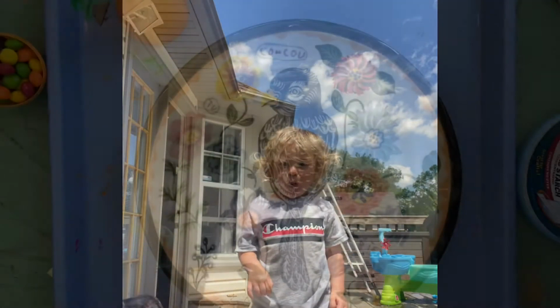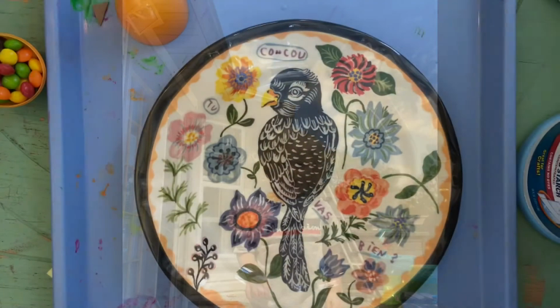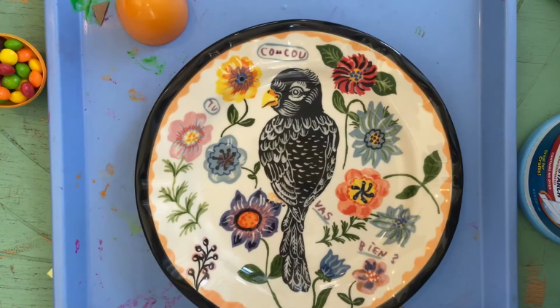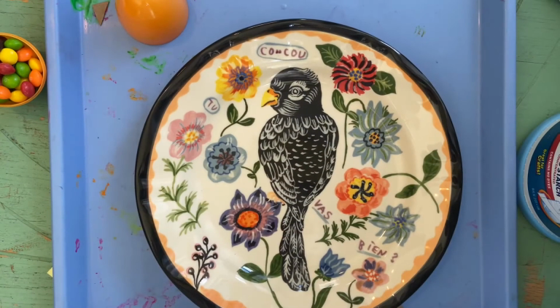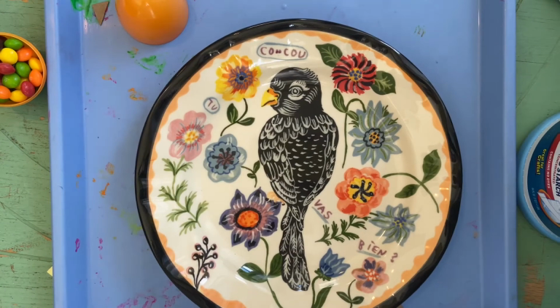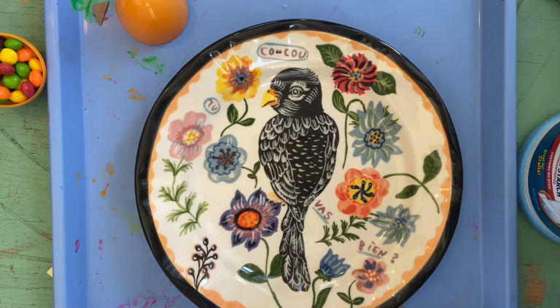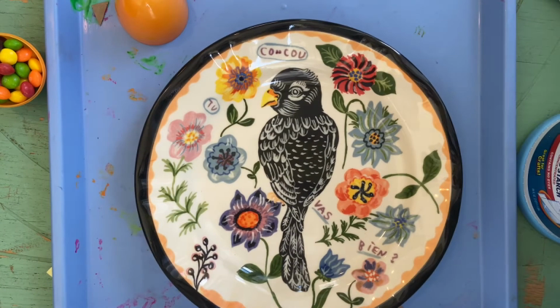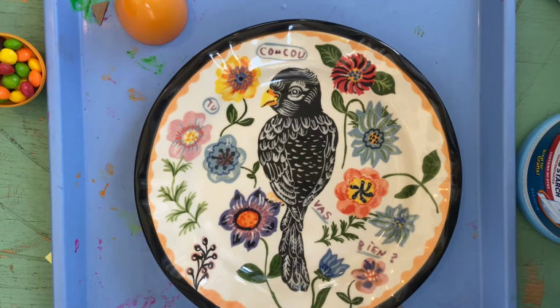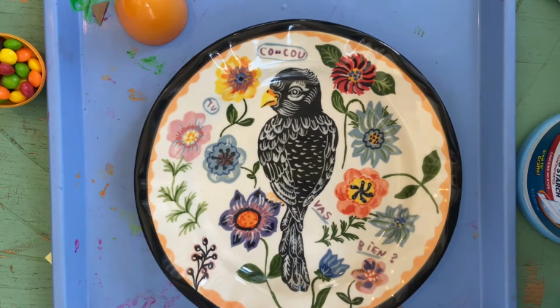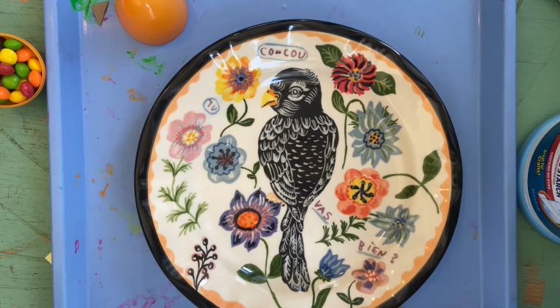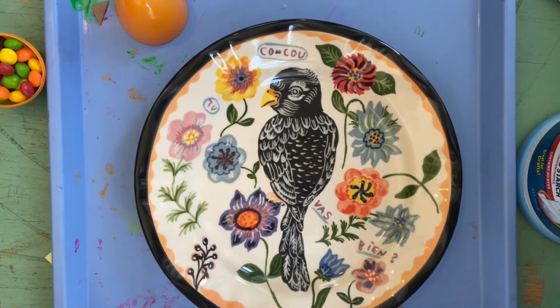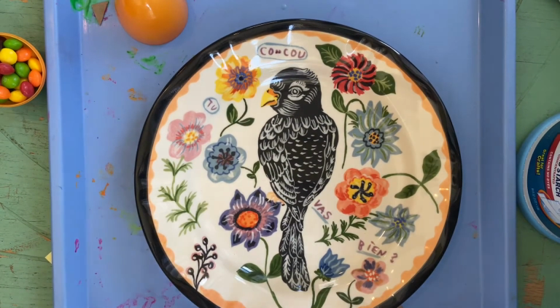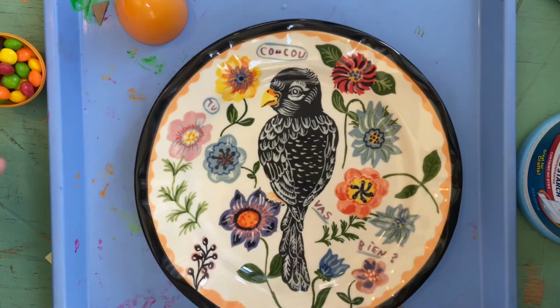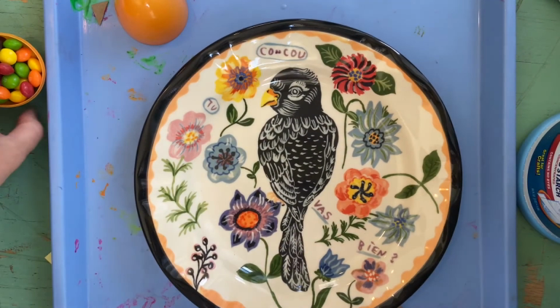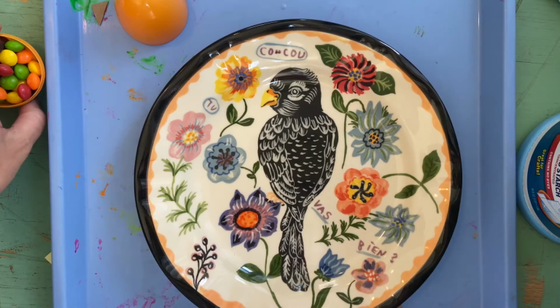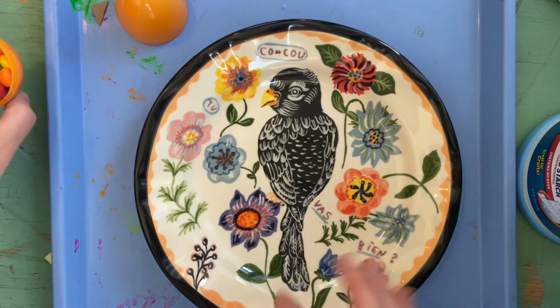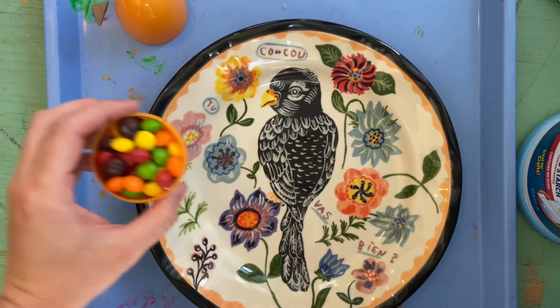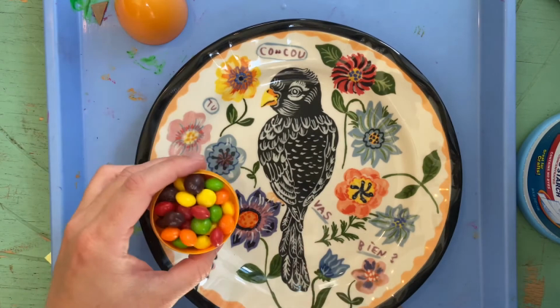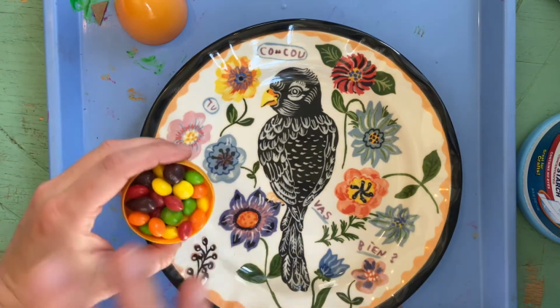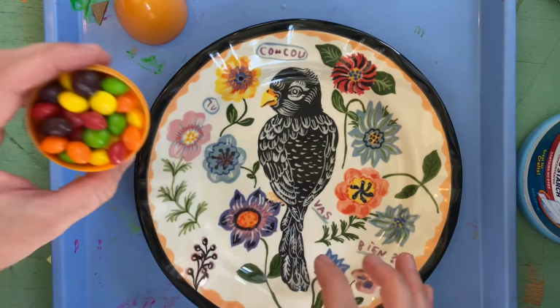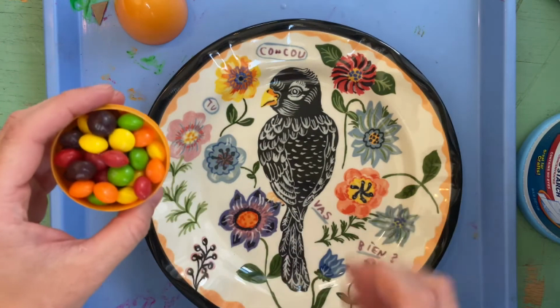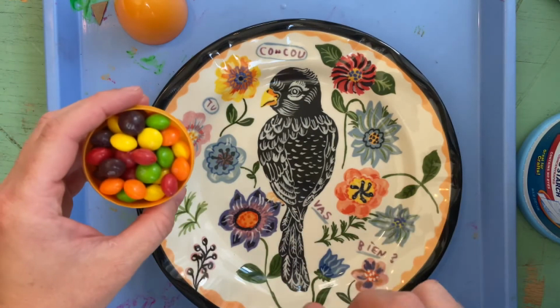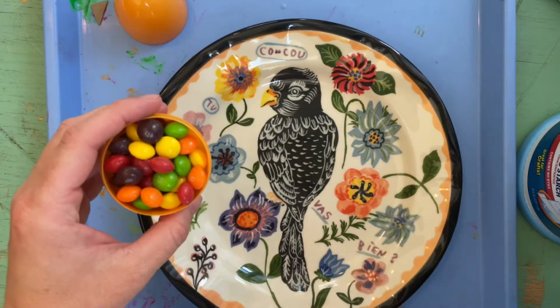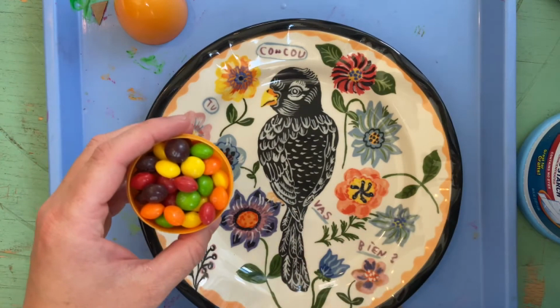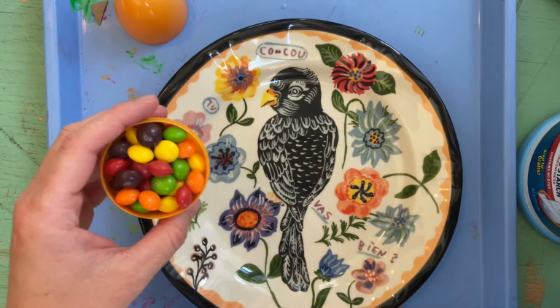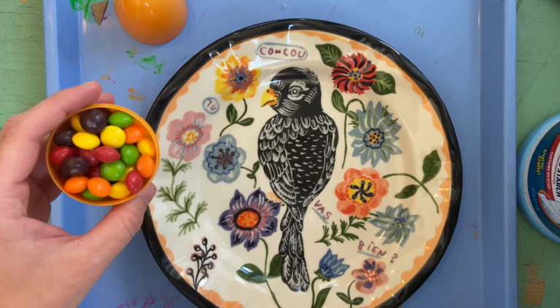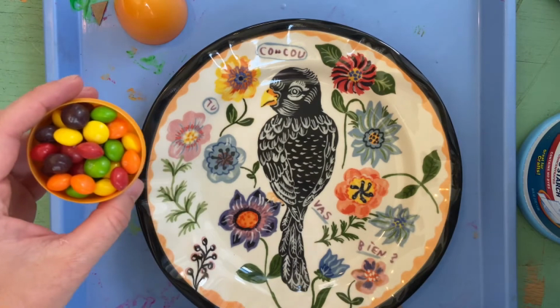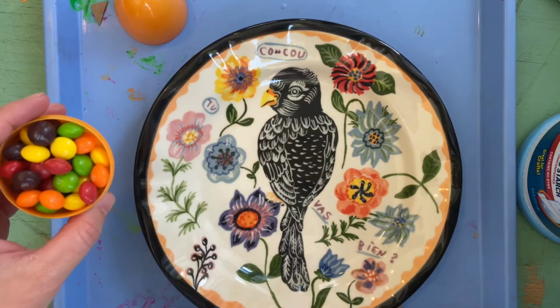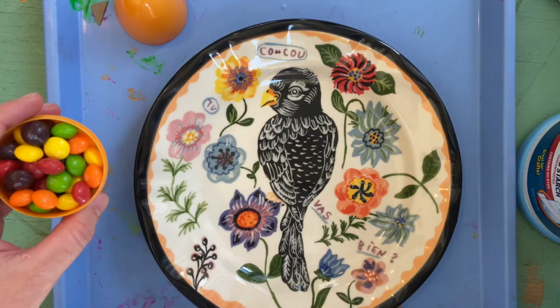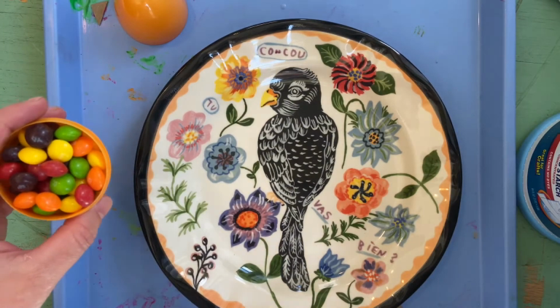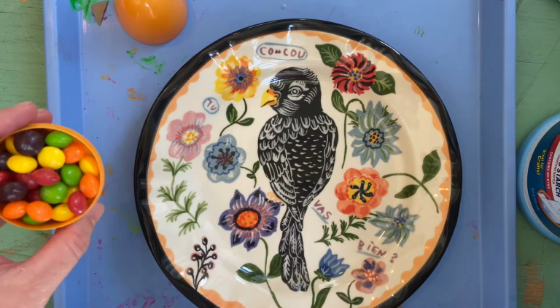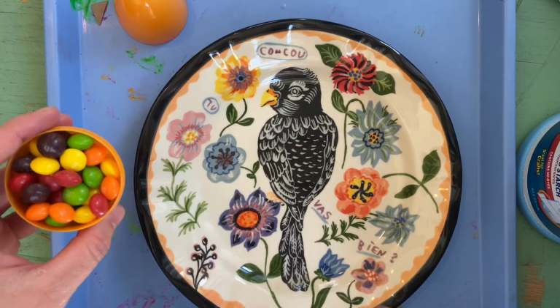All right boys and girls, so what we're gonna do today is I thought we could get rid of some of that extra Easter egg candy. I don't know about y'all, but we had a ton still left over and I'm trying to figure out things to do with it, or just throw it away if I have to.